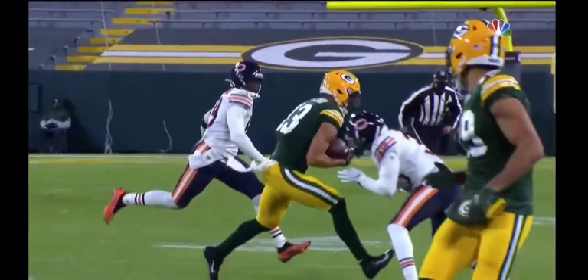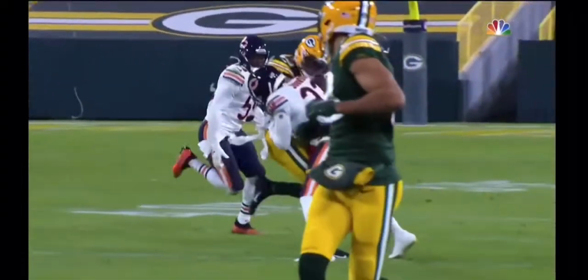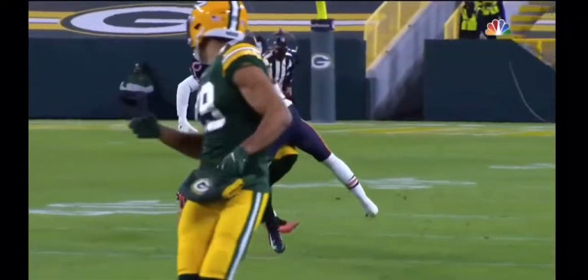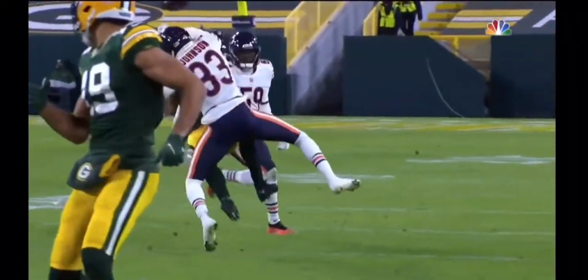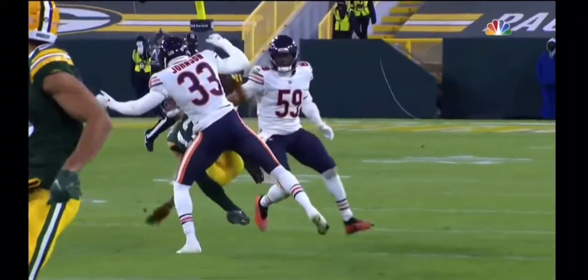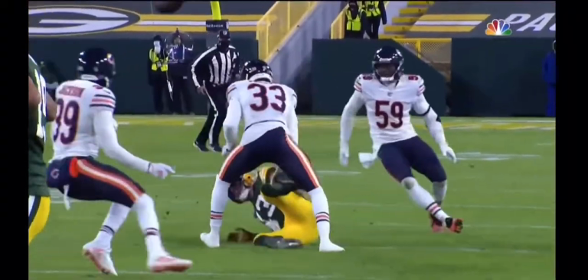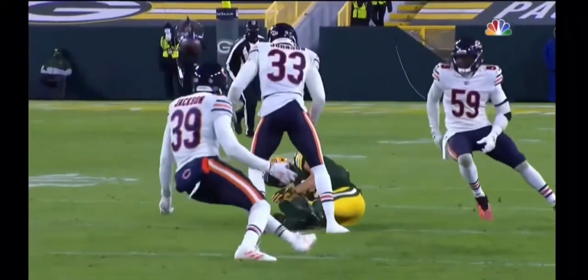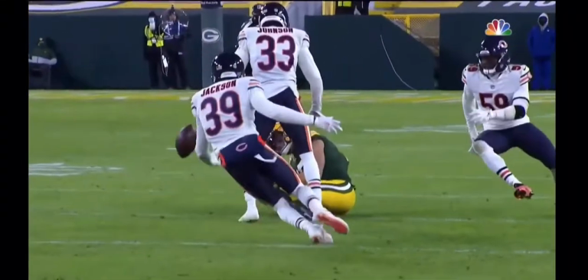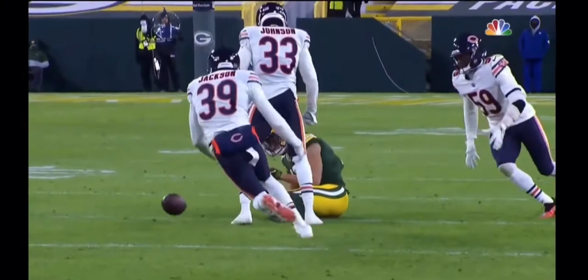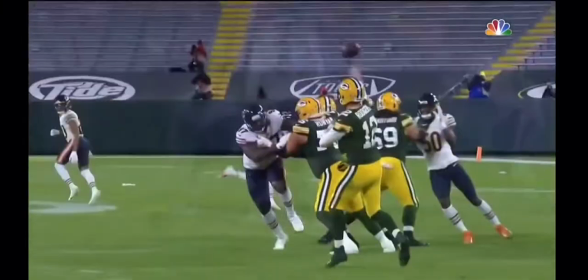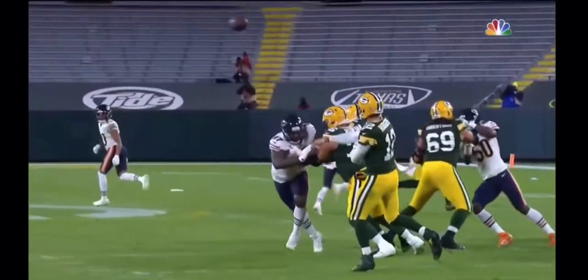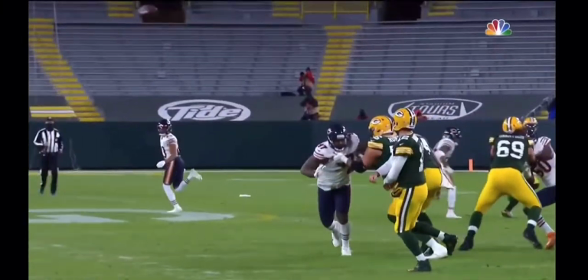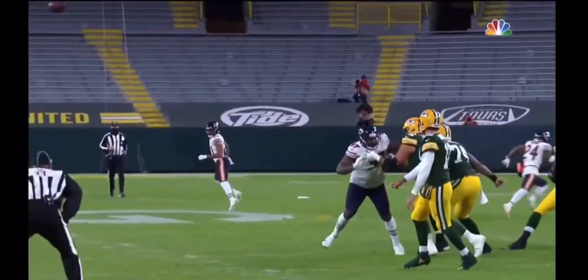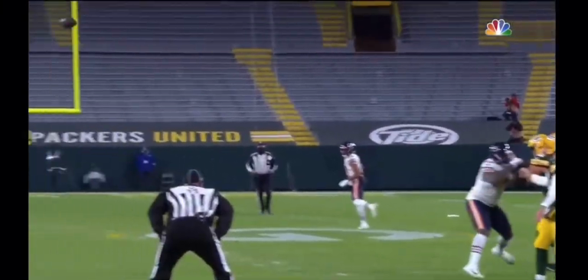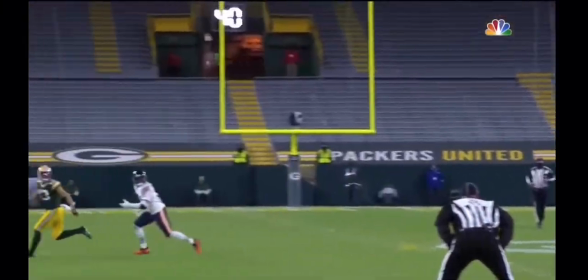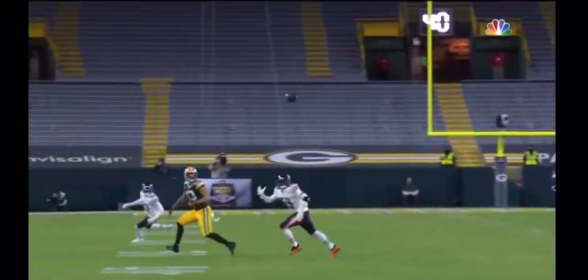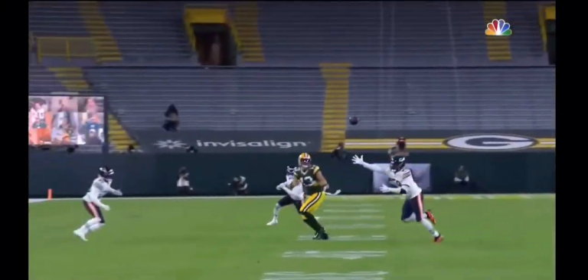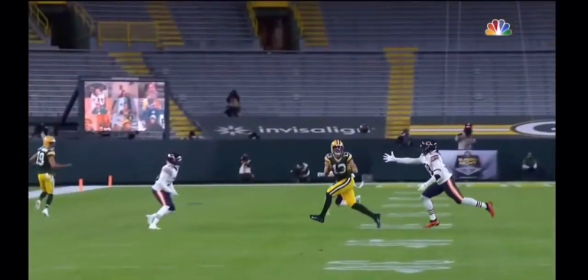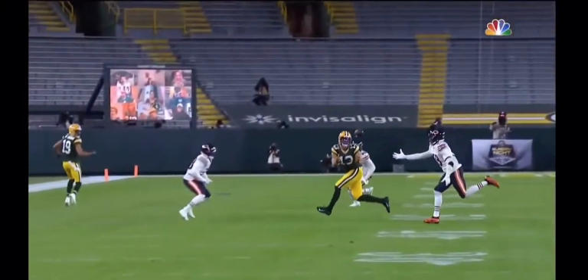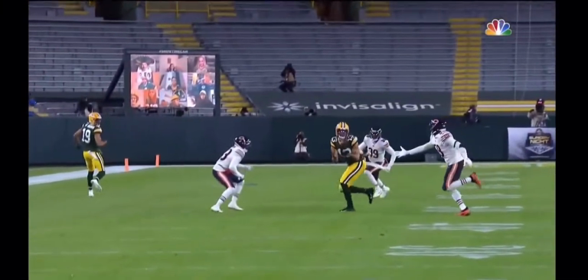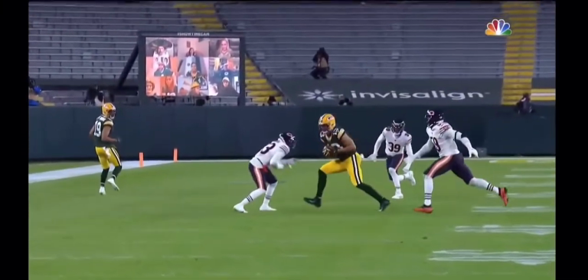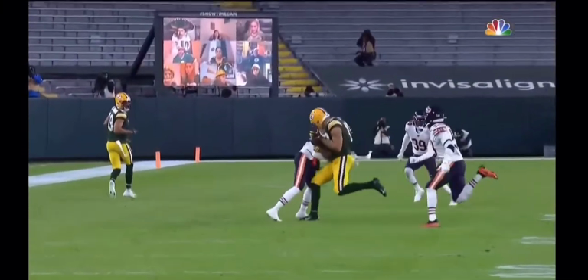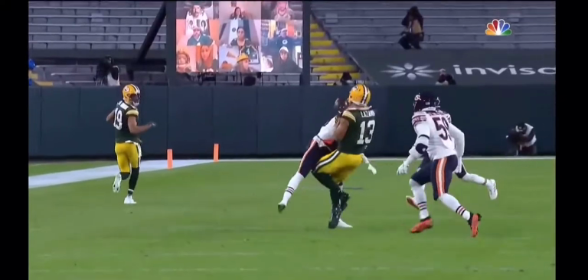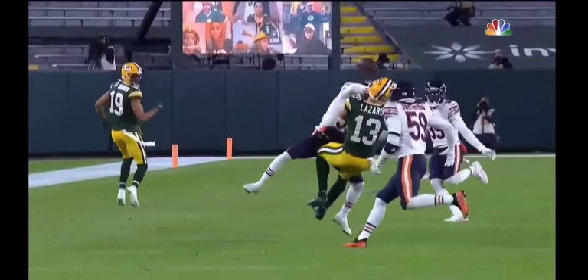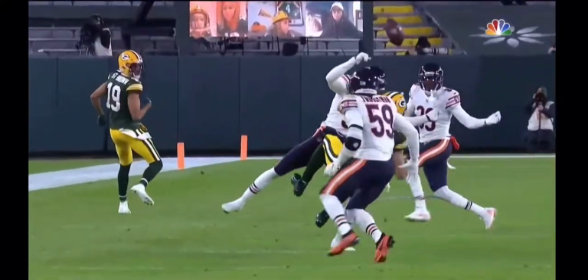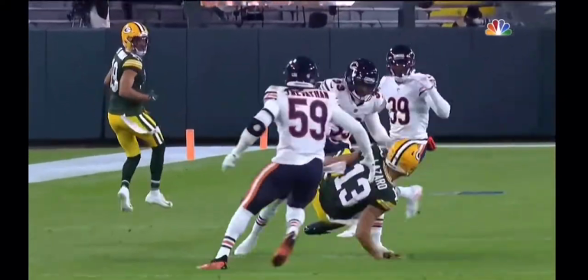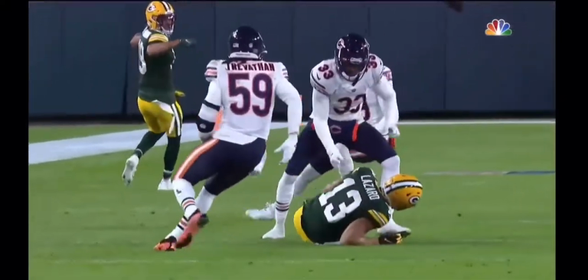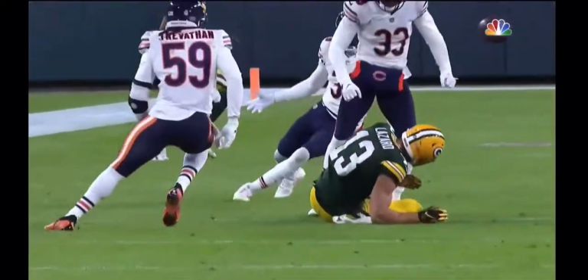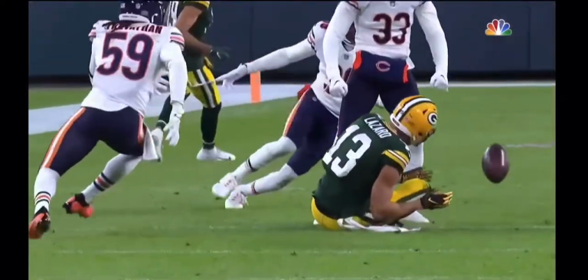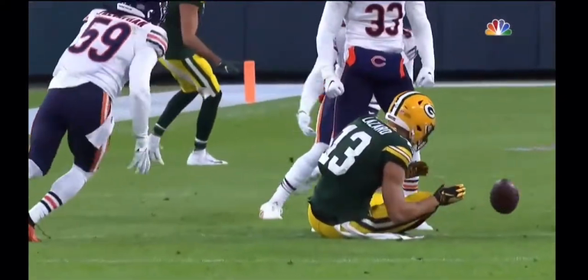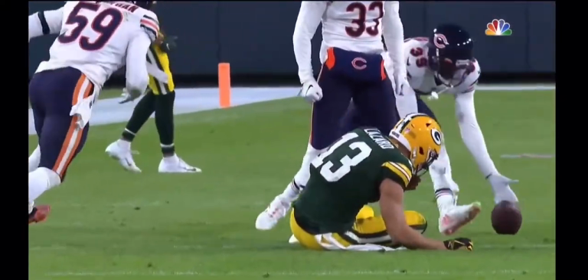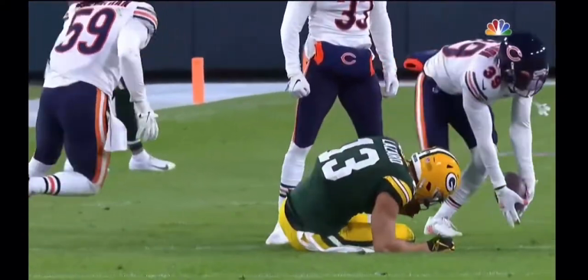This is textbook — this is how you should do it. With the shoulder pad, not the head, hitting the target well. That is just excellent. It's just how you draw it up.